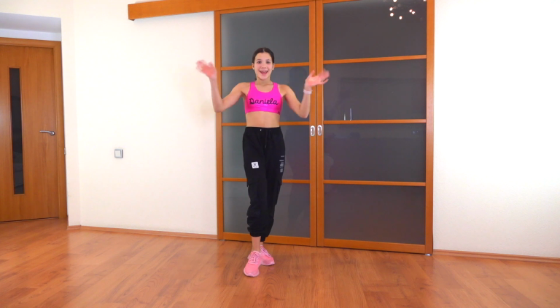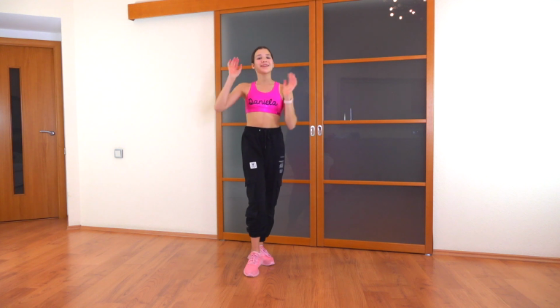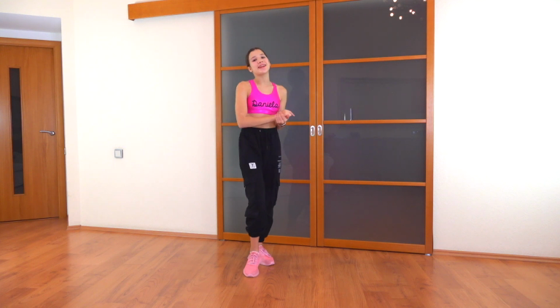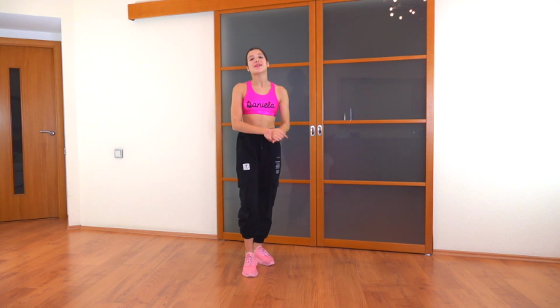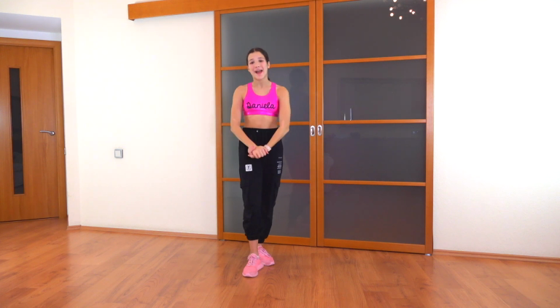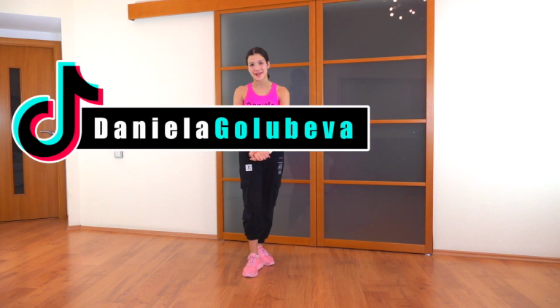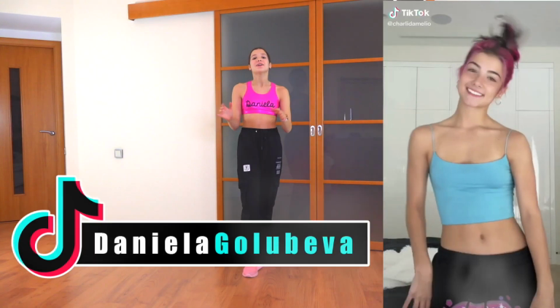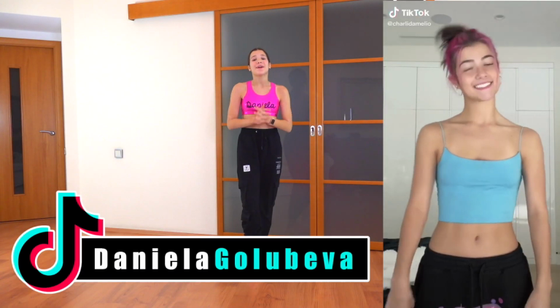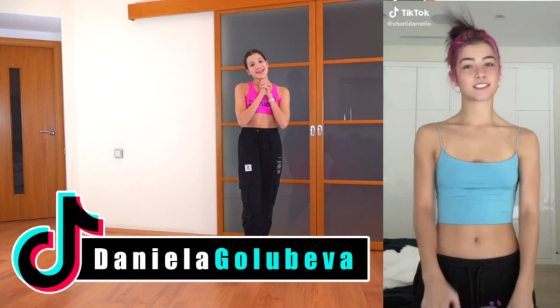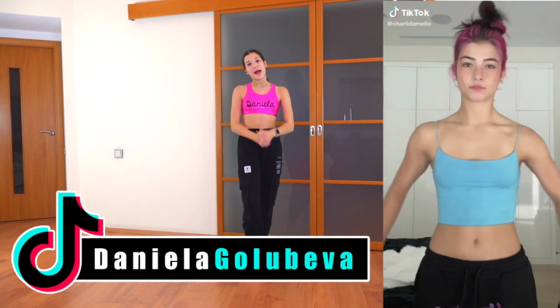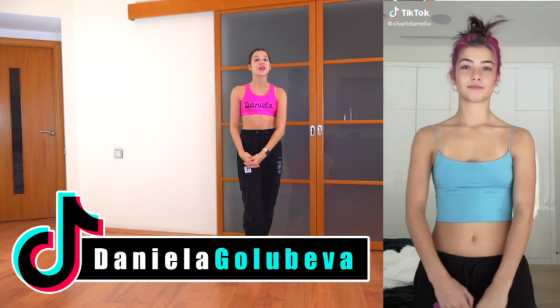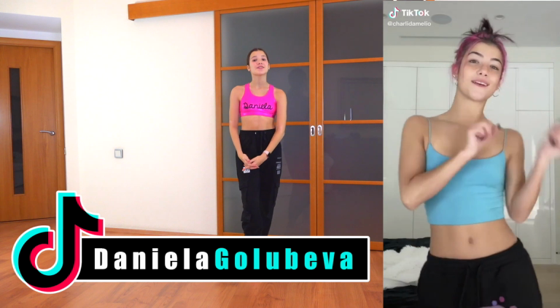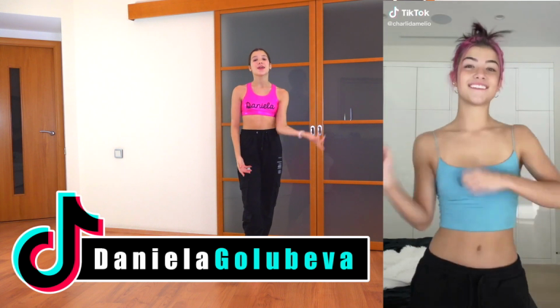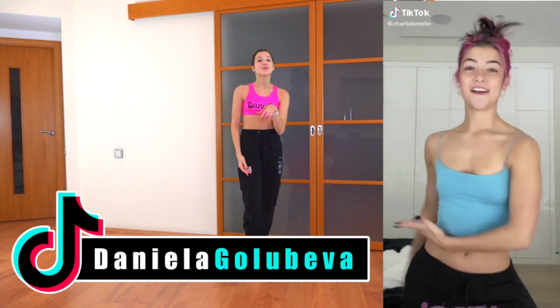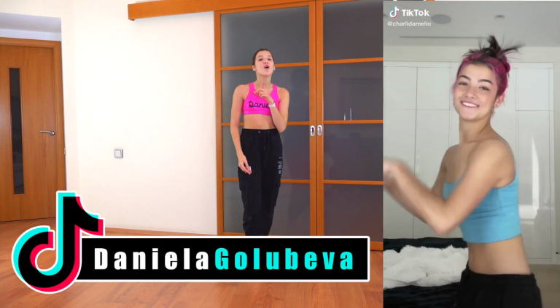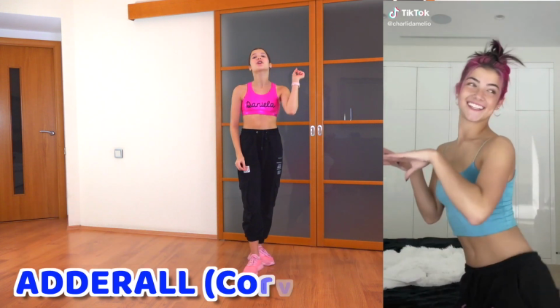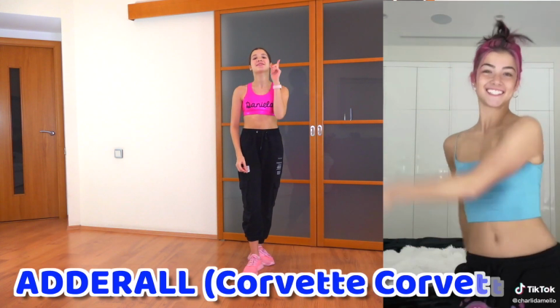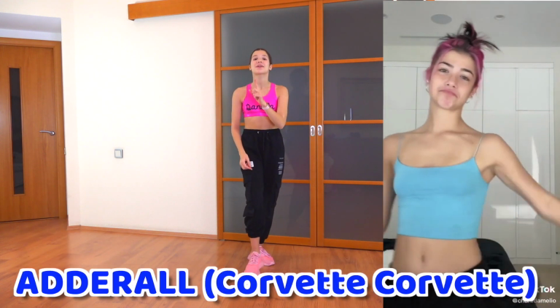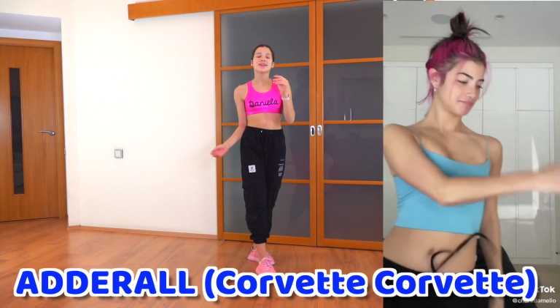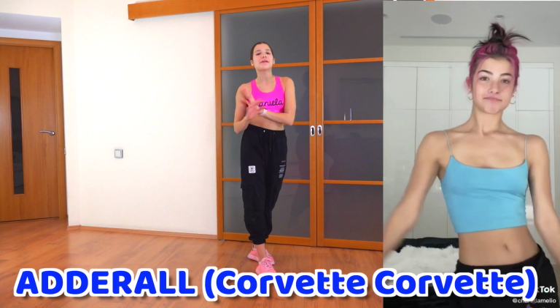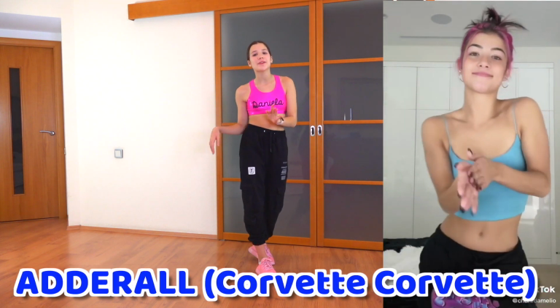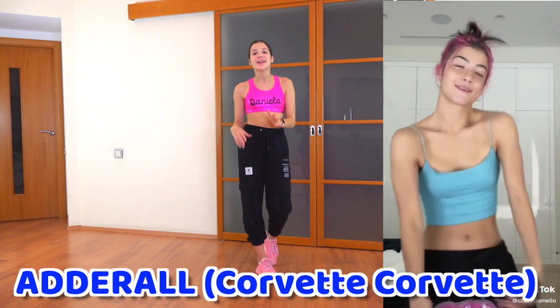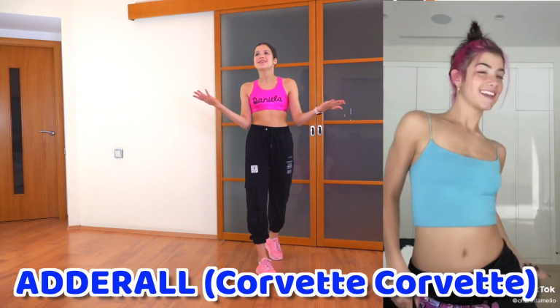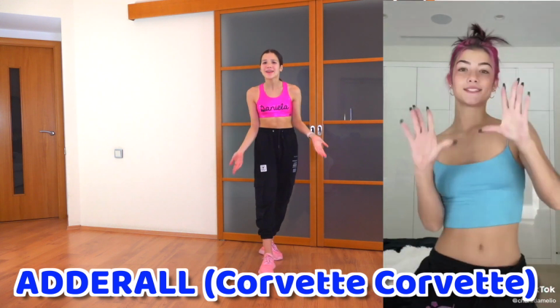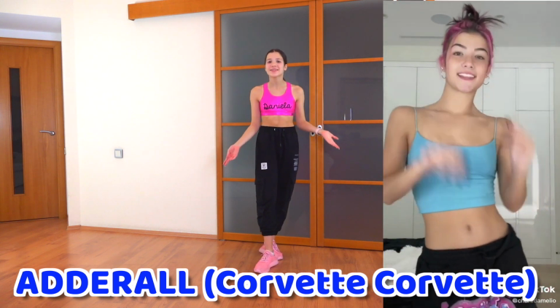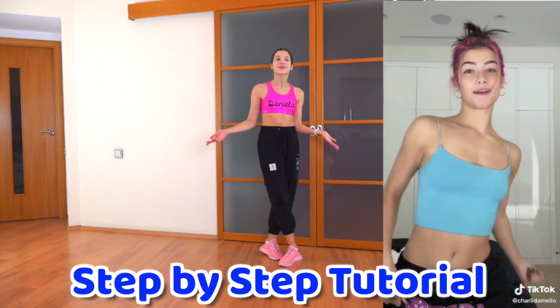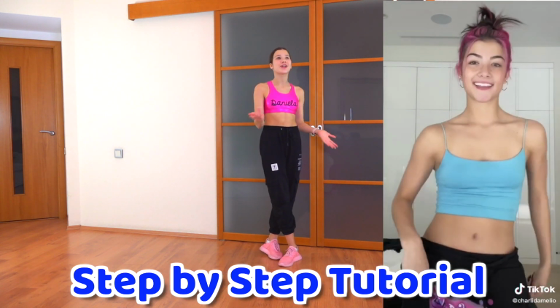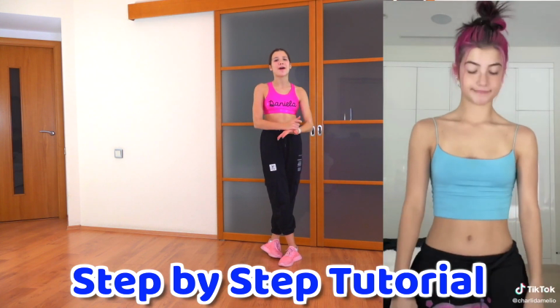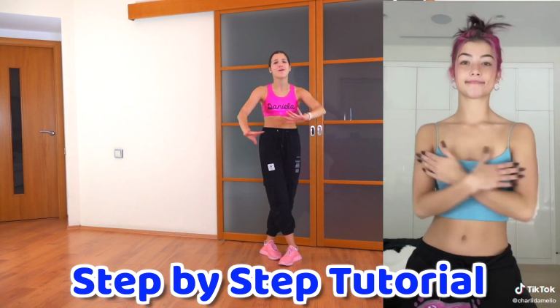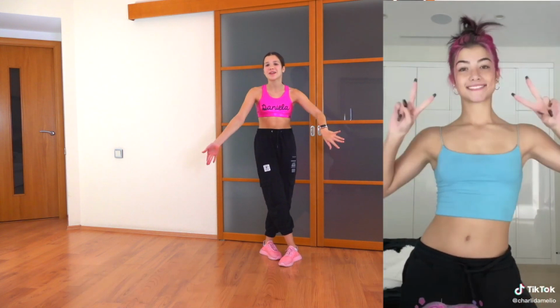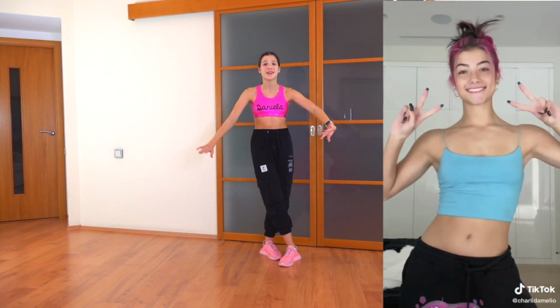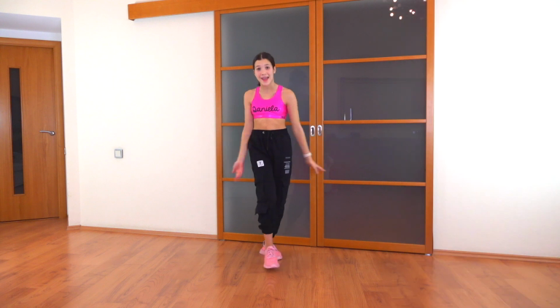Hey guys, it's Daniela. Welcome back to my channel. So in today's video, I'm going to show you how to do the Adderall or the Corvette TikTok trend. It's very popular and it is extremely easy to learn. We're going to learn it in about five minutes or even less.